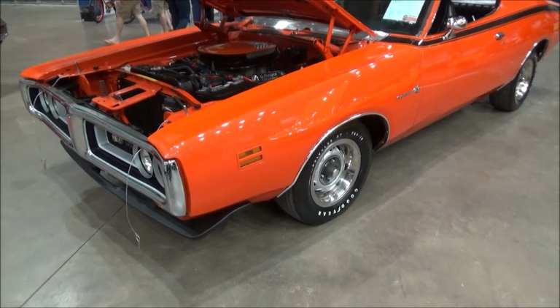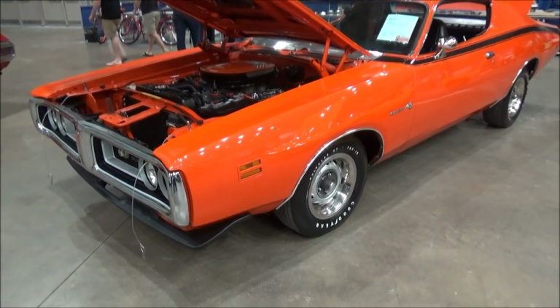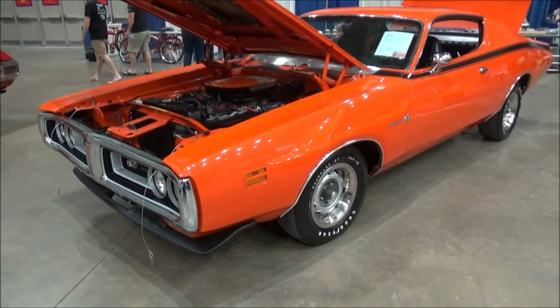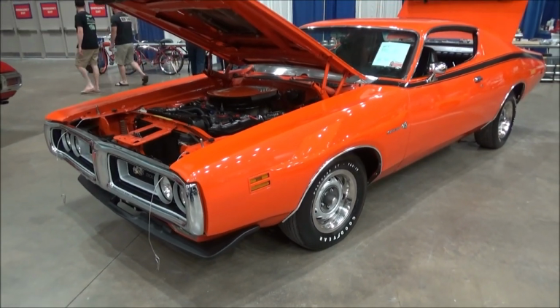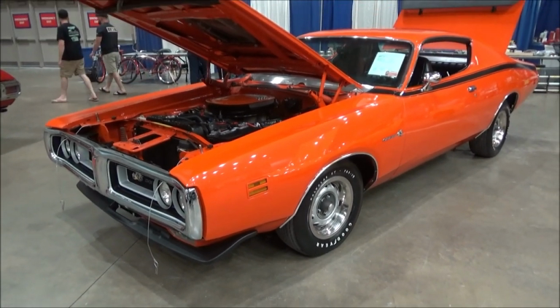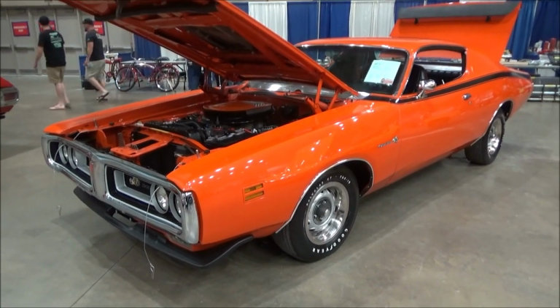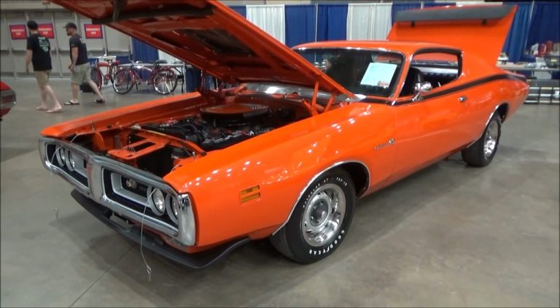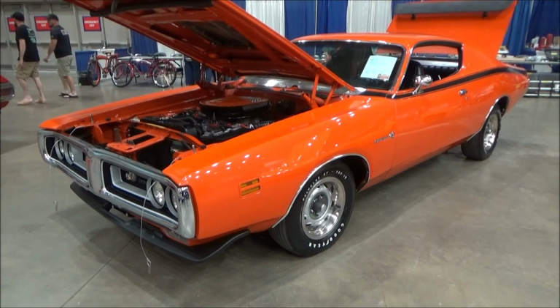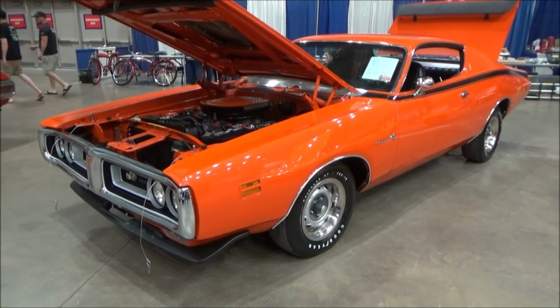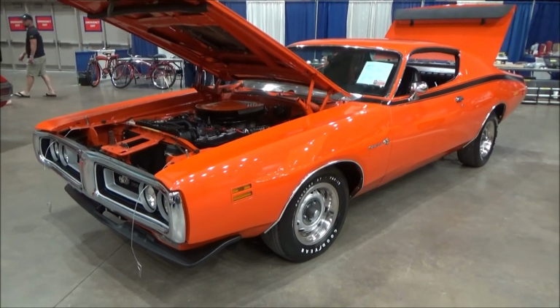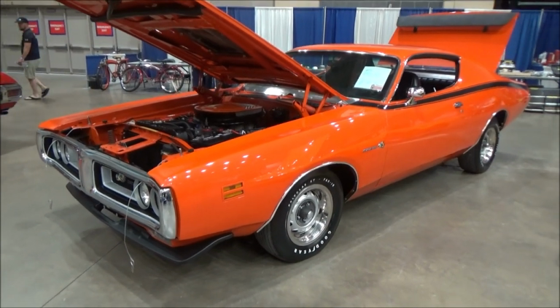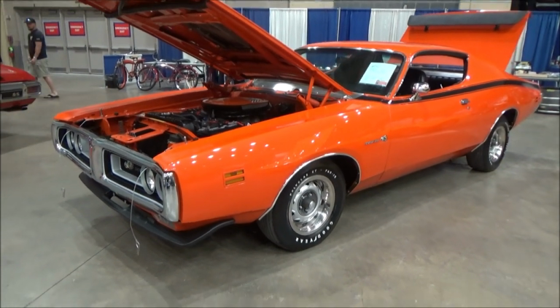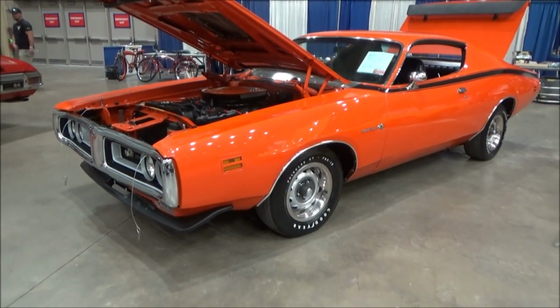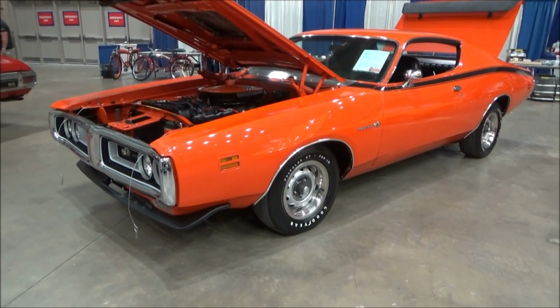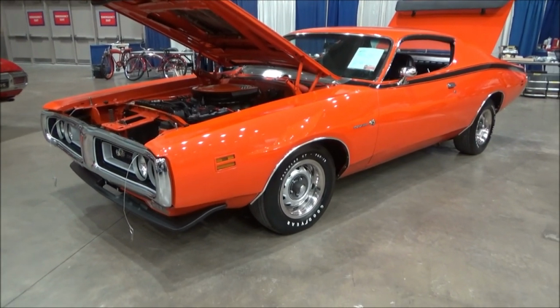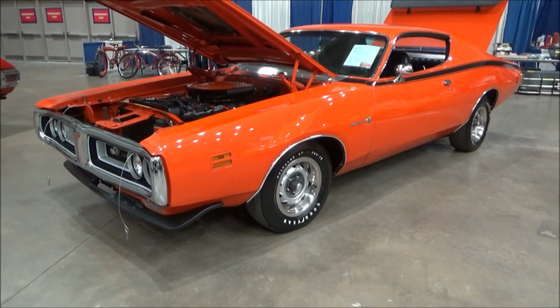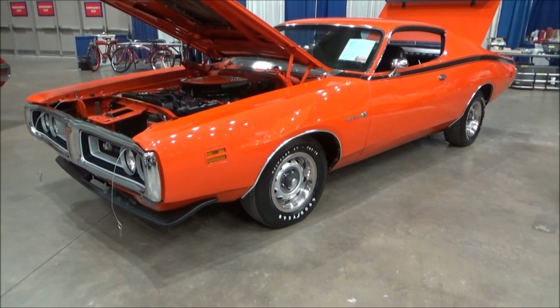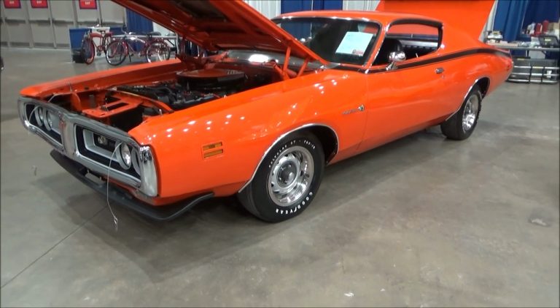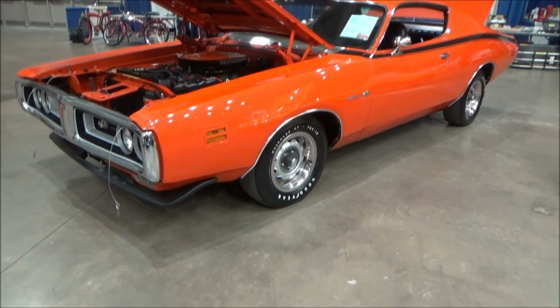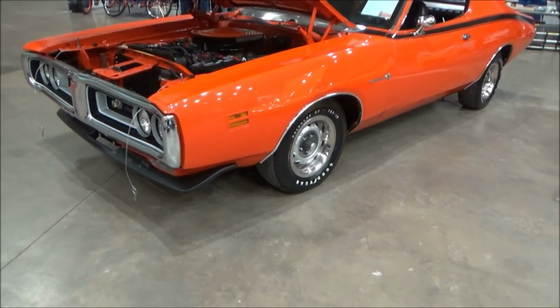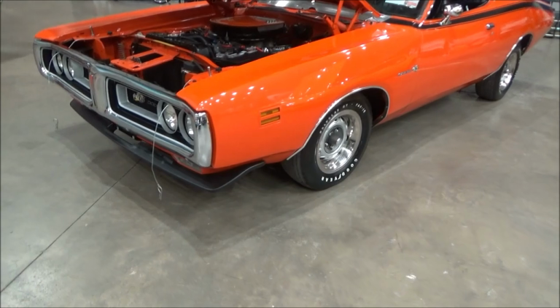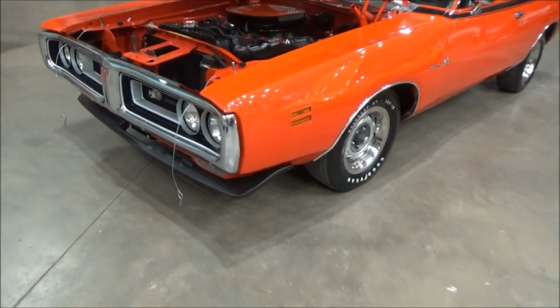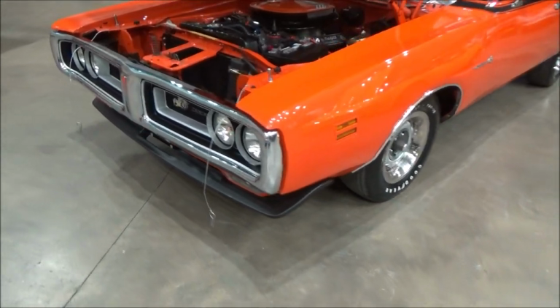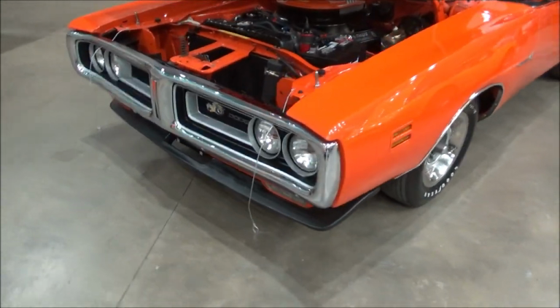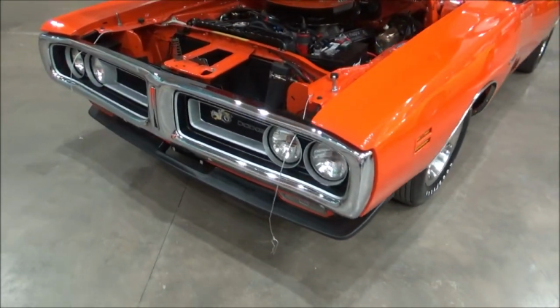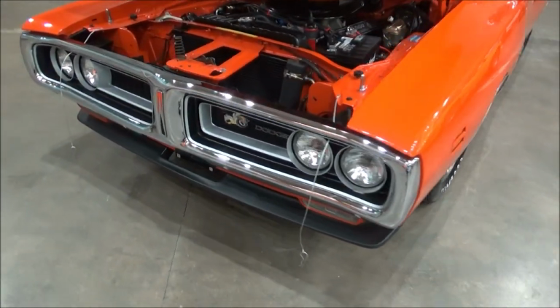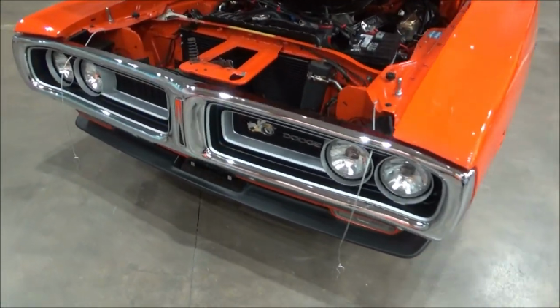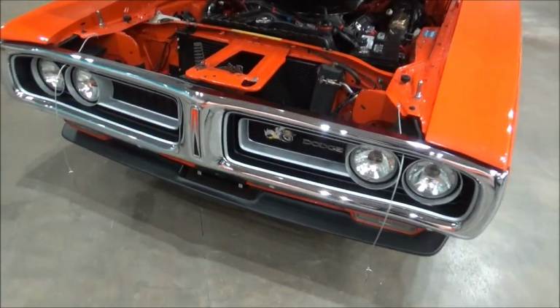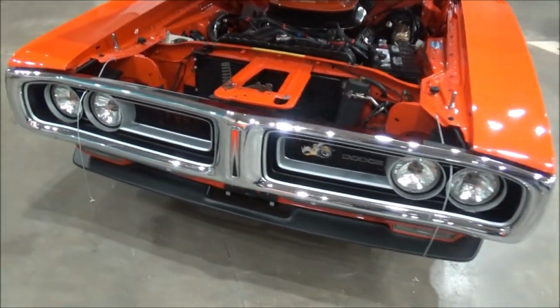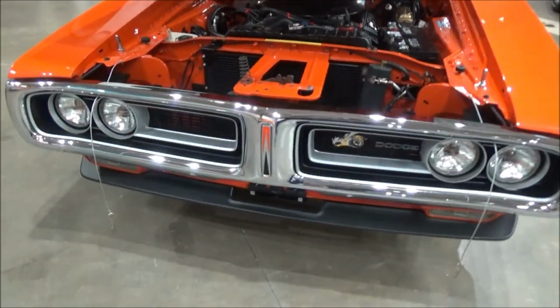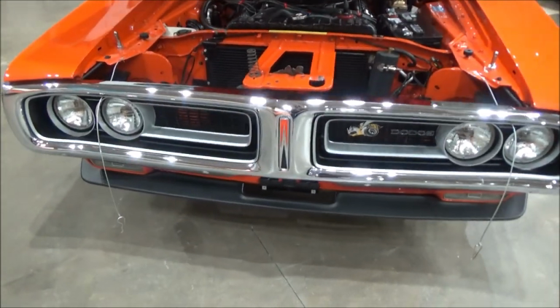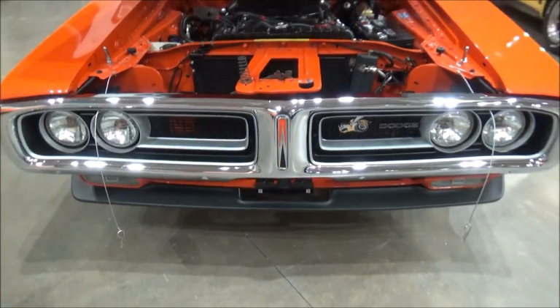Here we are at the Ocean City Convention Center and we spotted this rare and gorgeous Mopar for sale. It's a 1971 Dodge Super B.